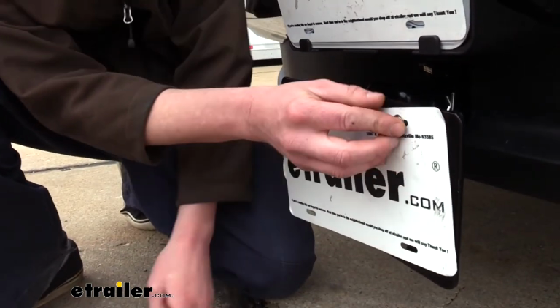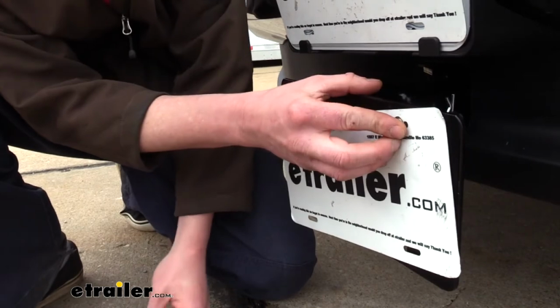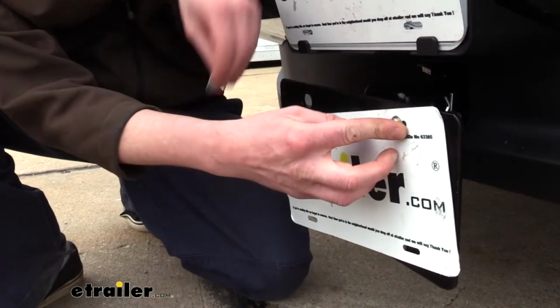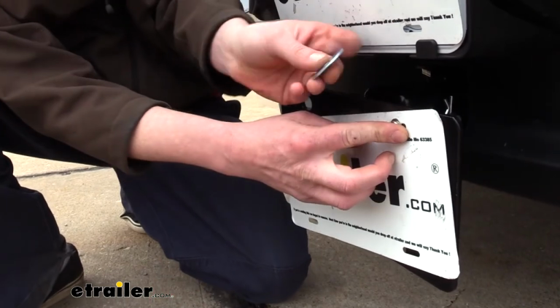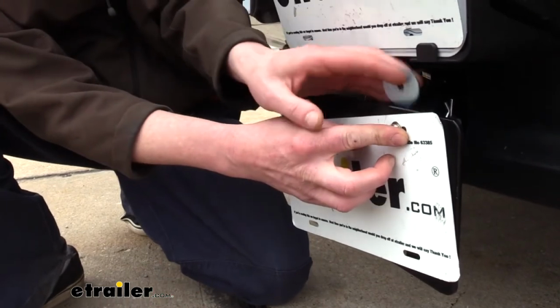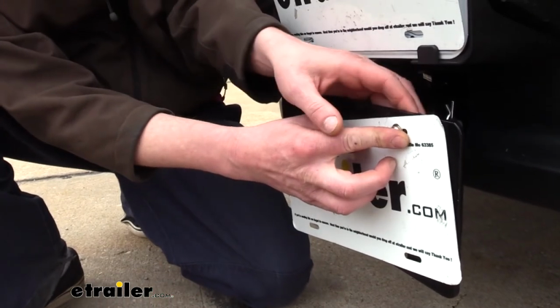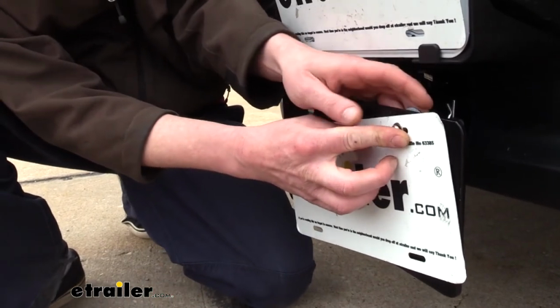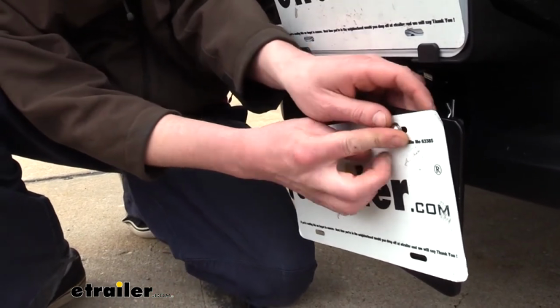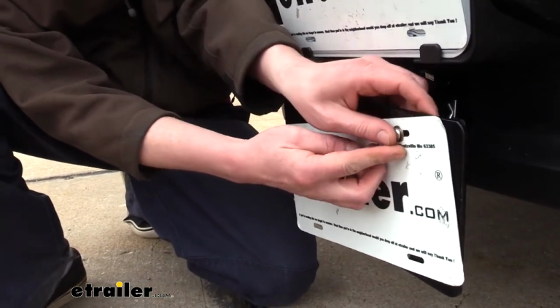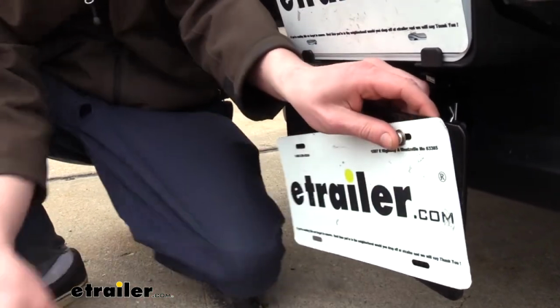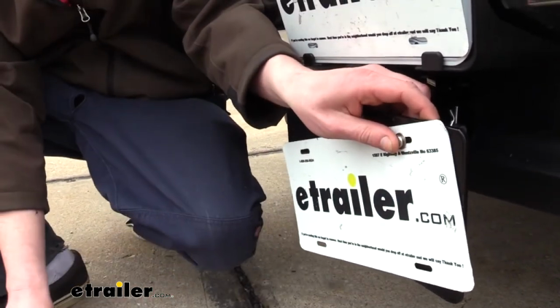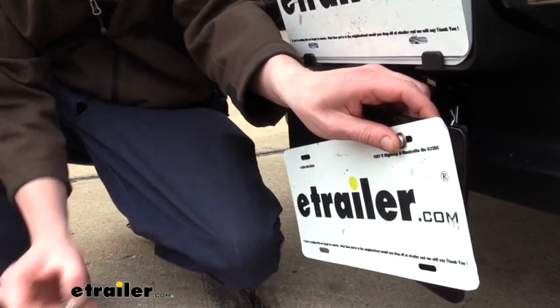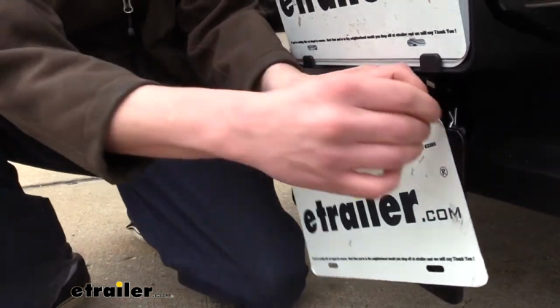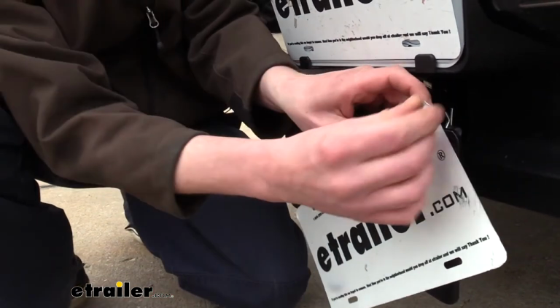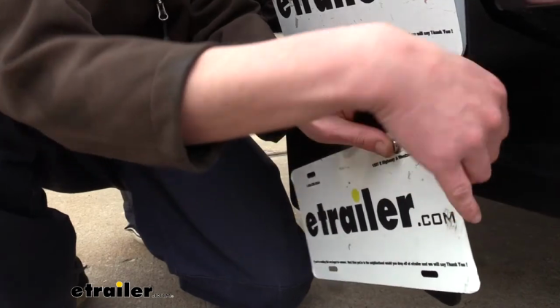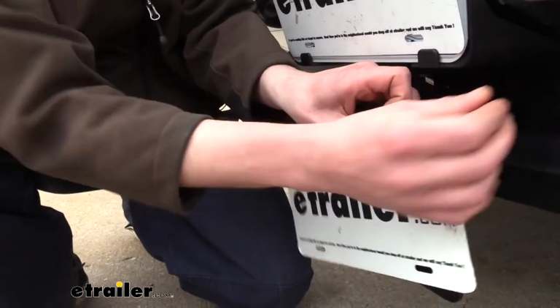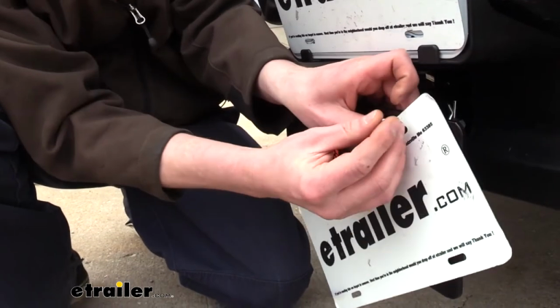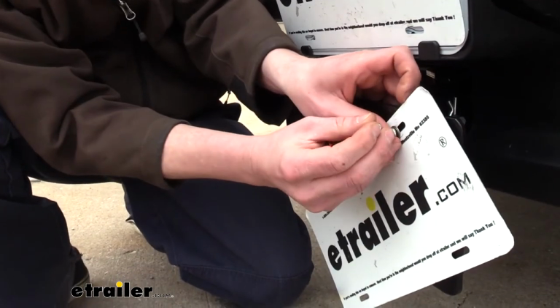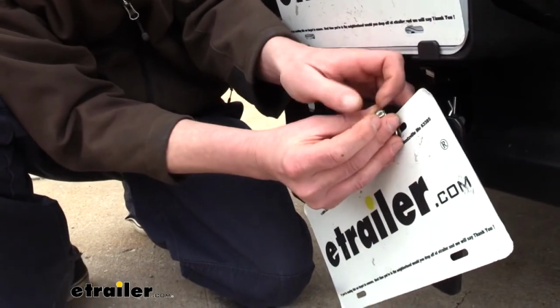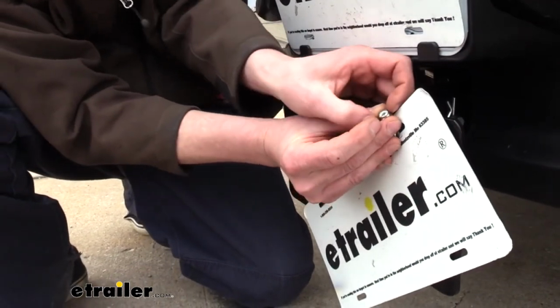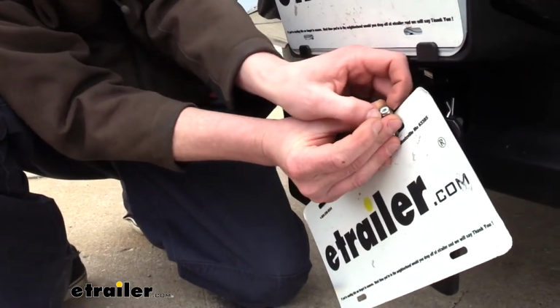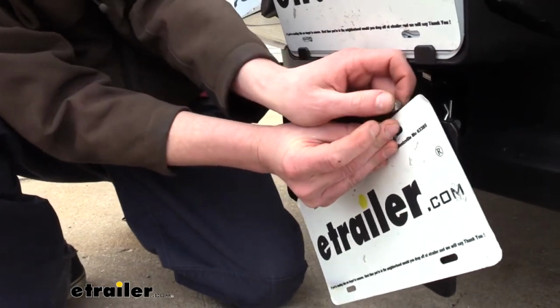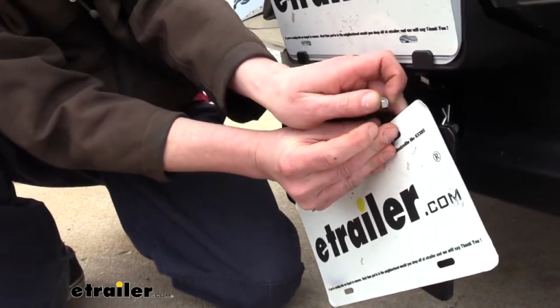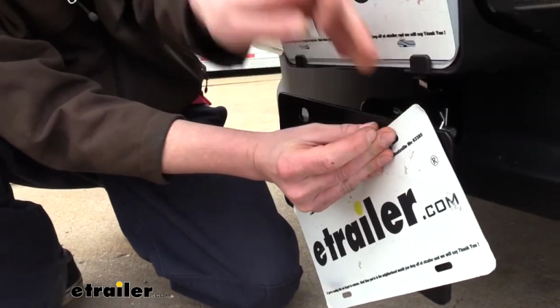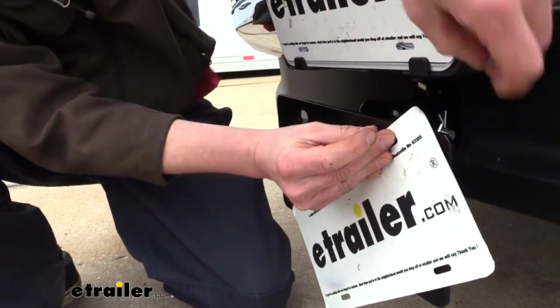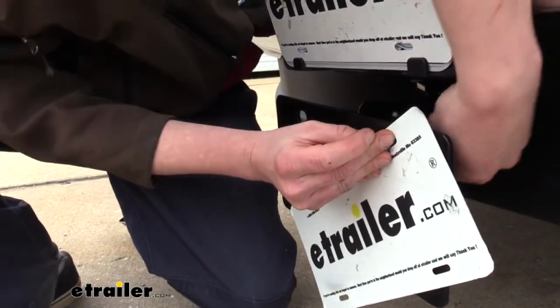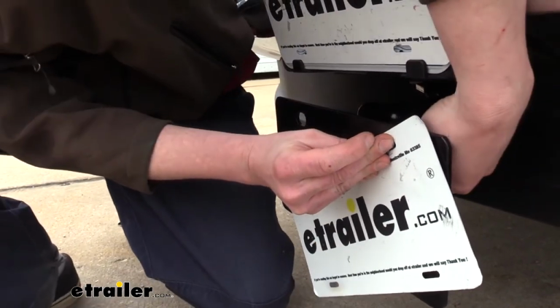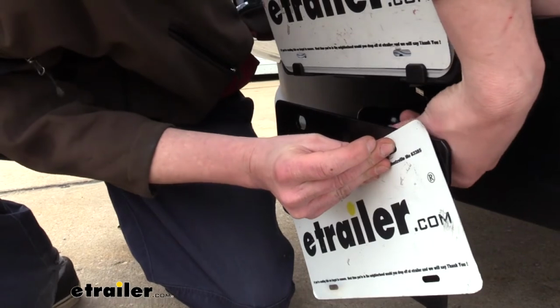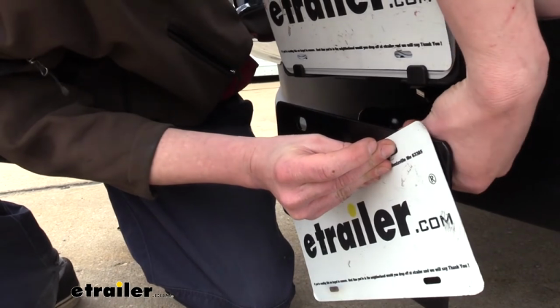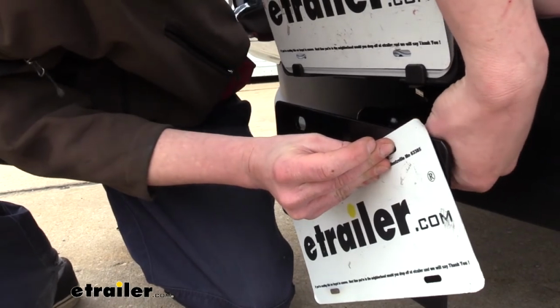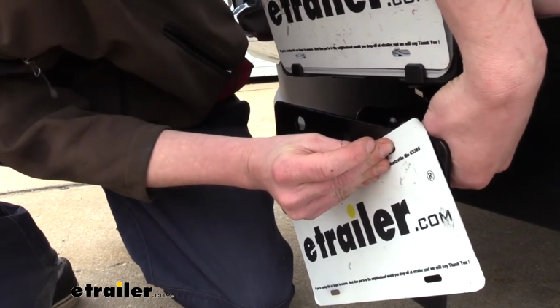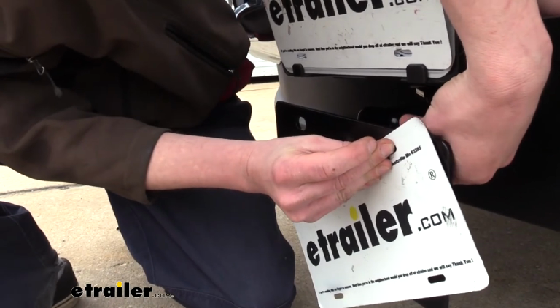On the back side we're going to use that larger fender washer and then secure it with a nylon locking nut. You could also use just a regular nut with a lock washer if you have that type of hardware.